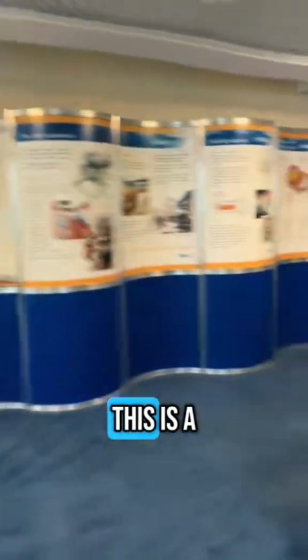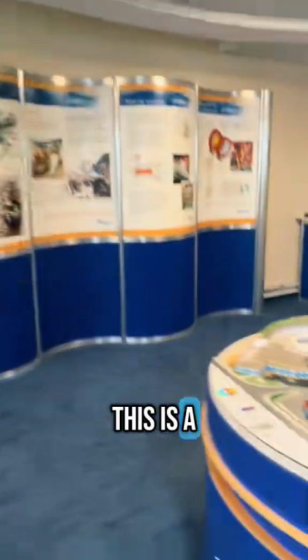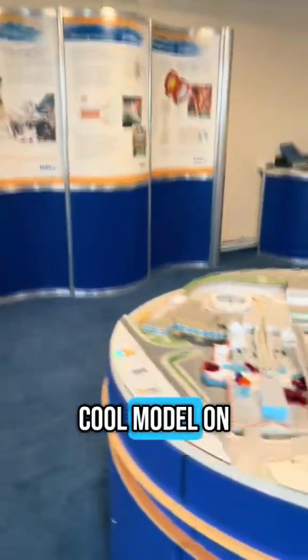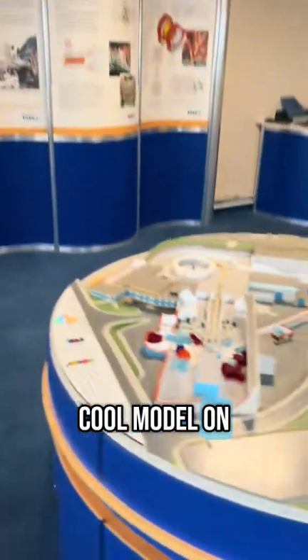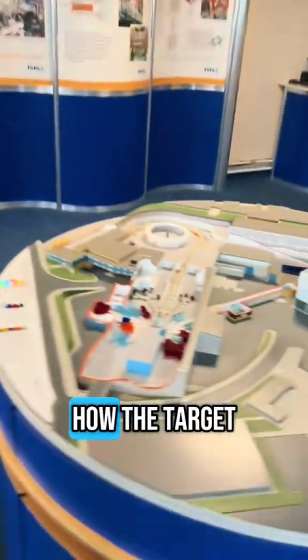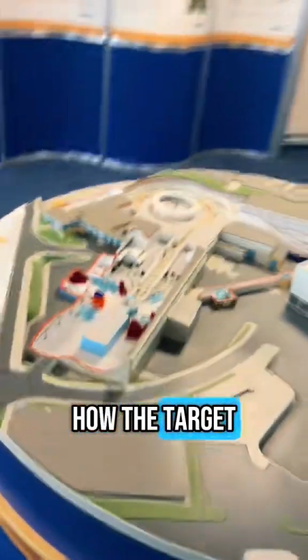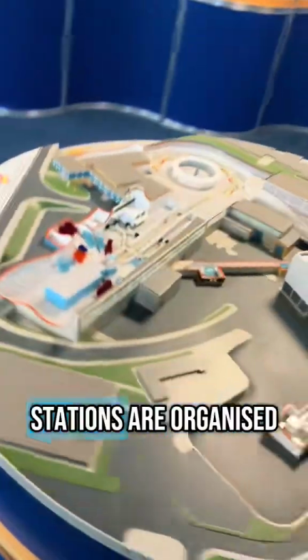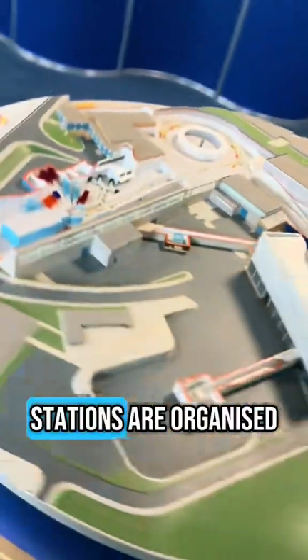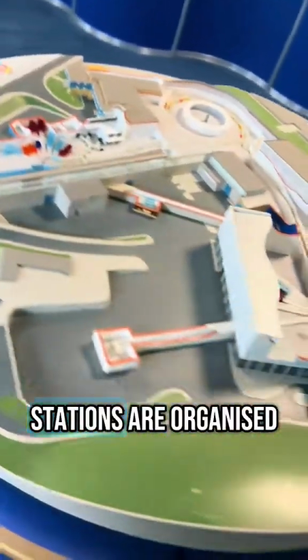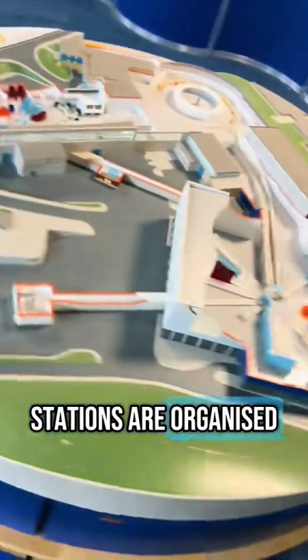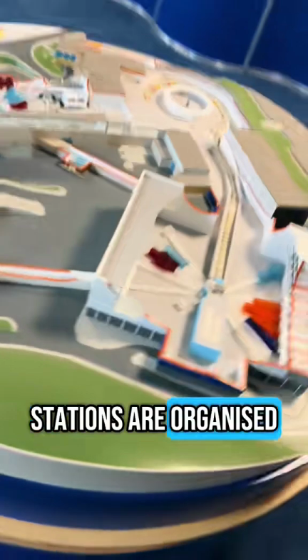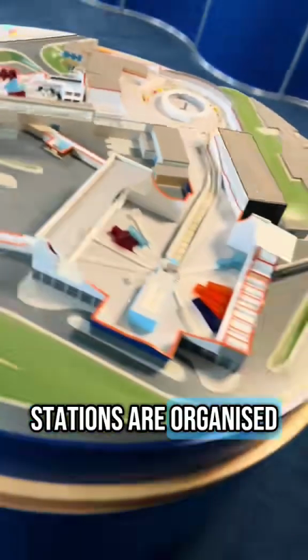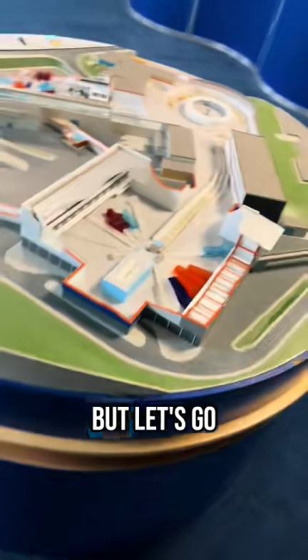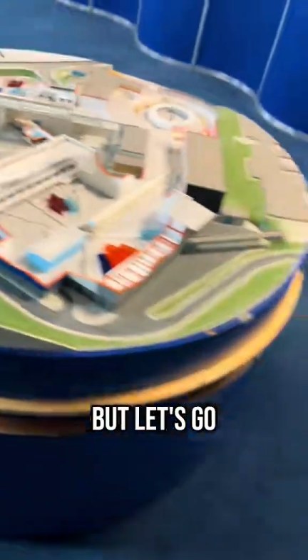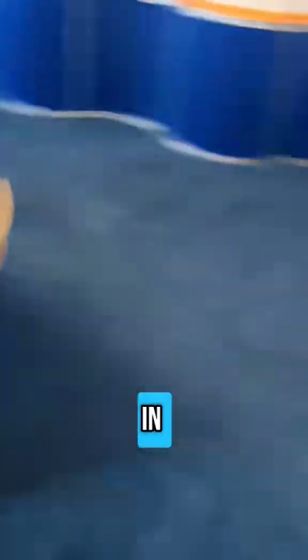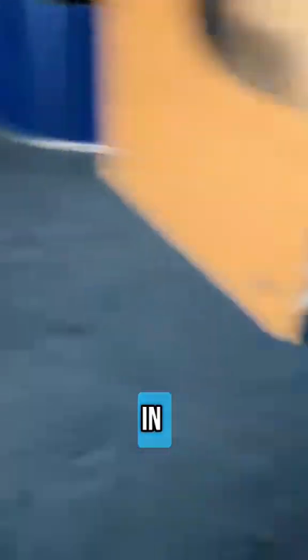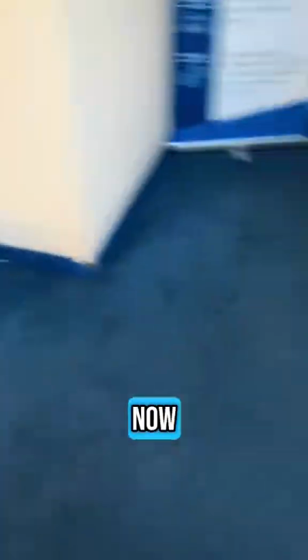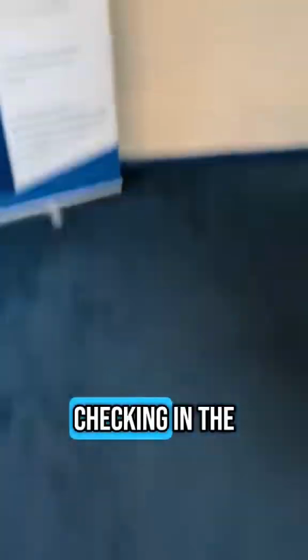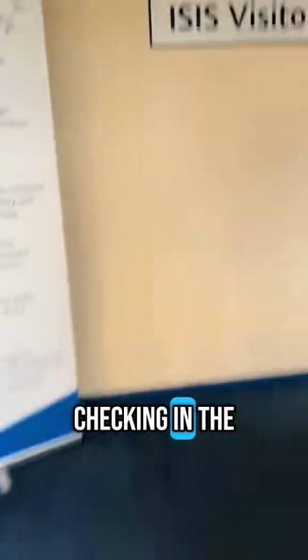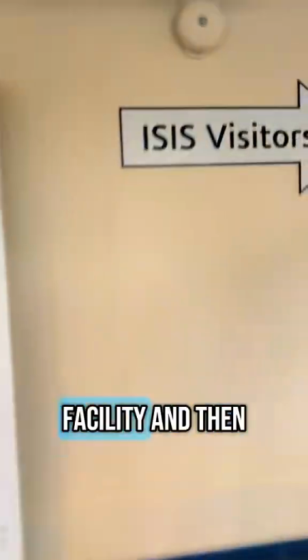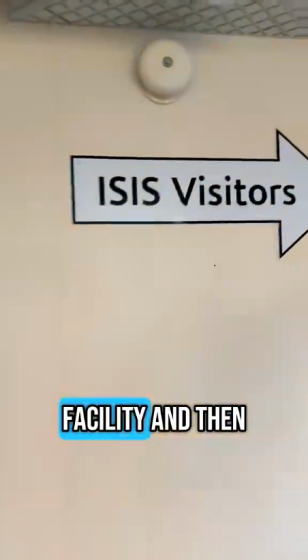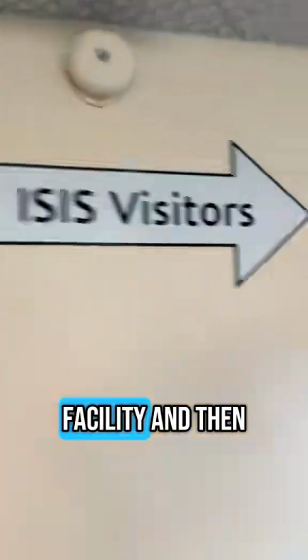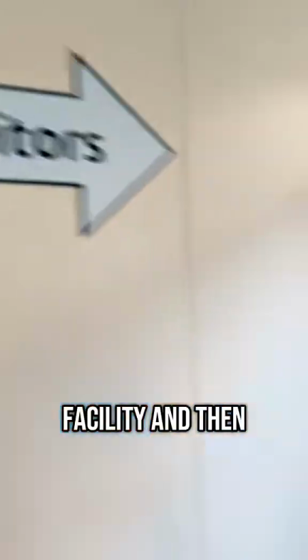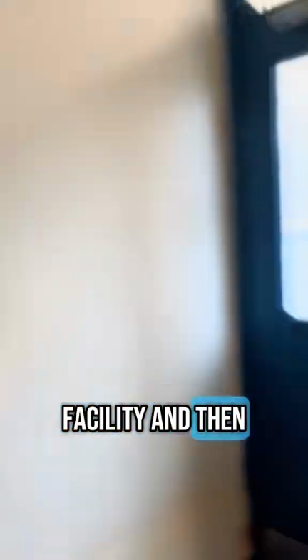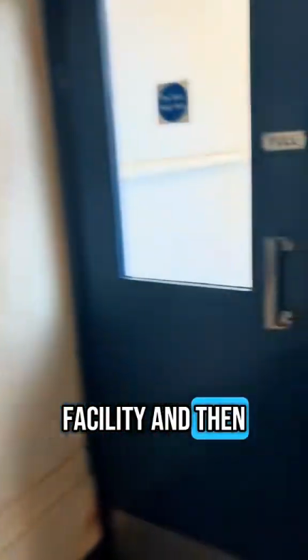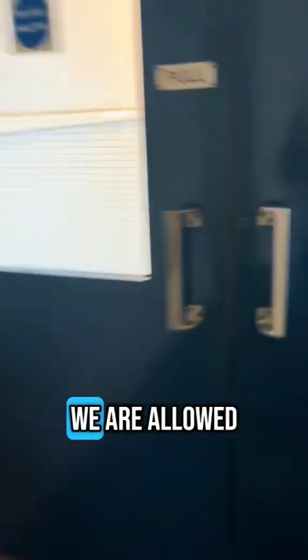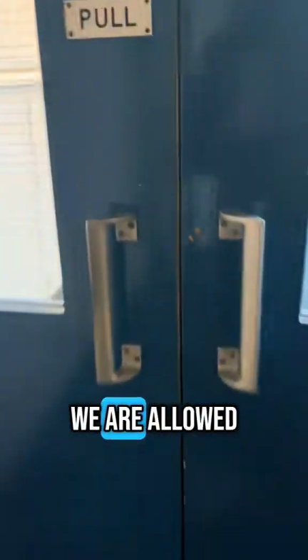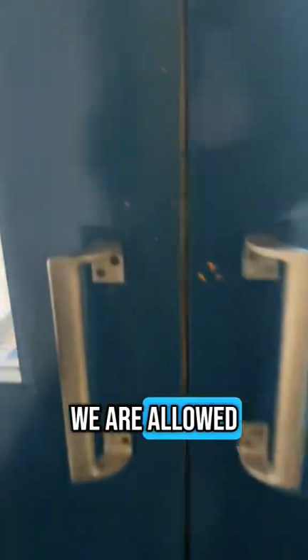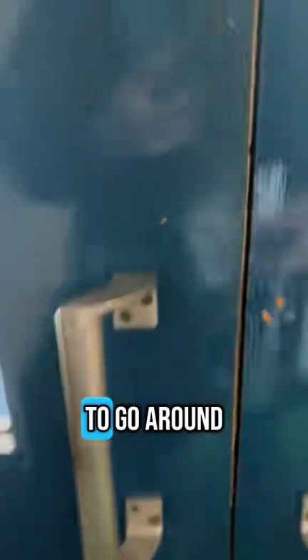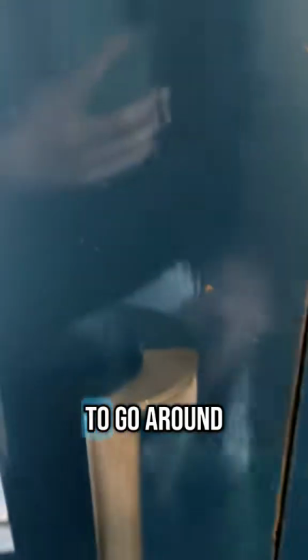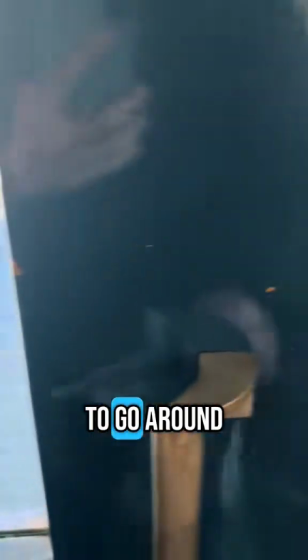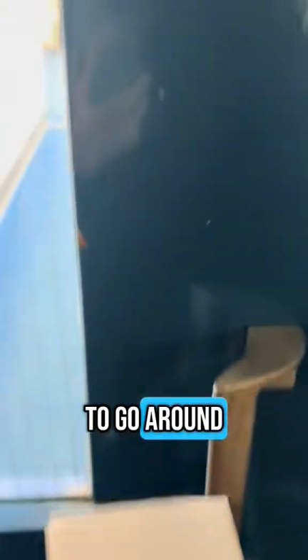This is a cool model showing how the target stations are organized, but let's go in. Now check in at the facility and then we are allowed to go around.